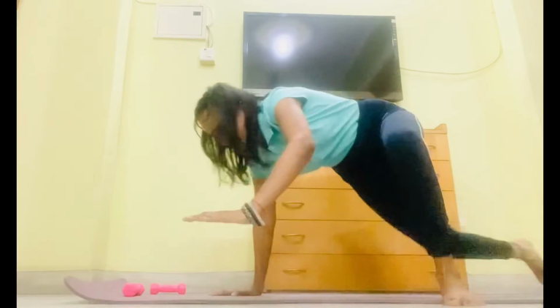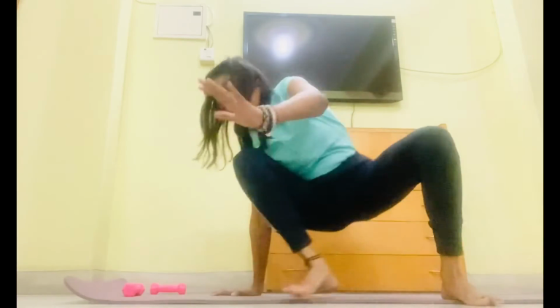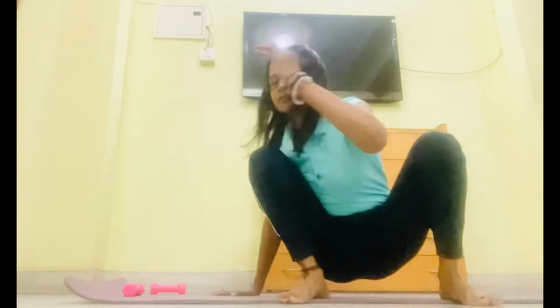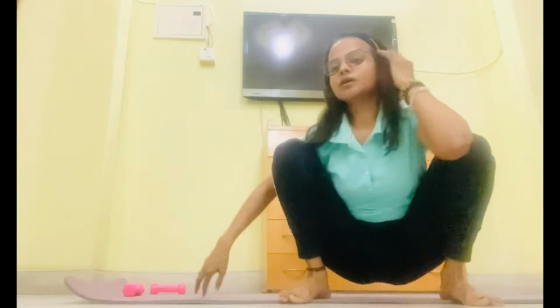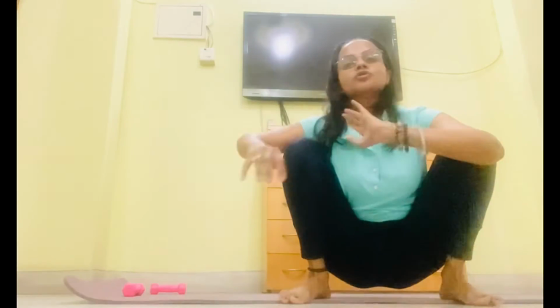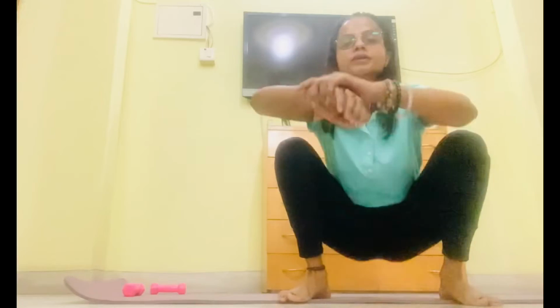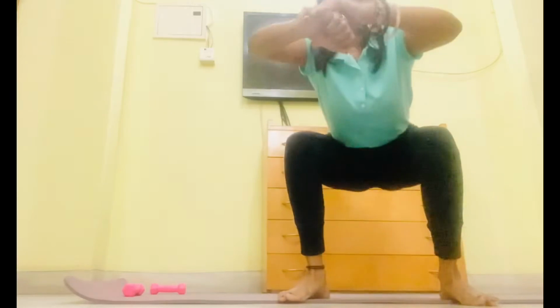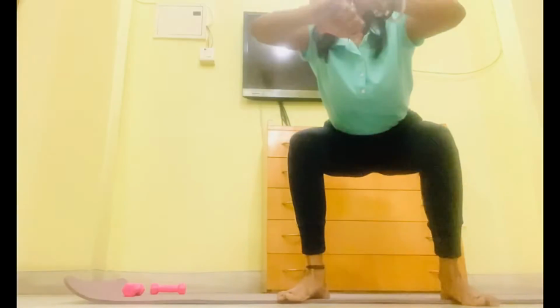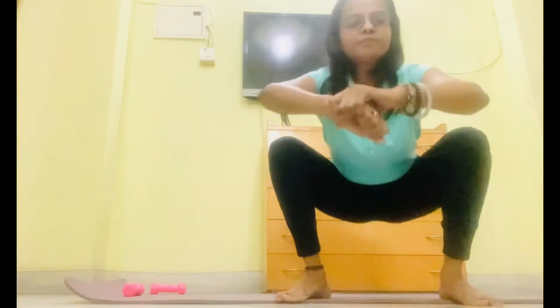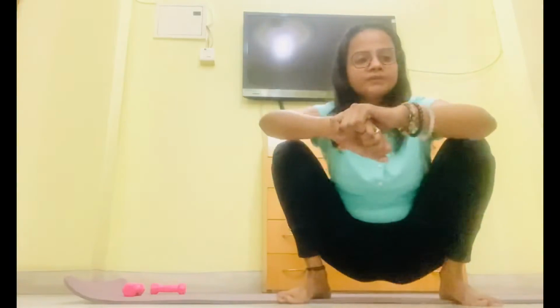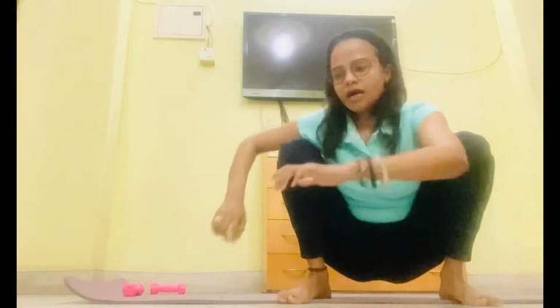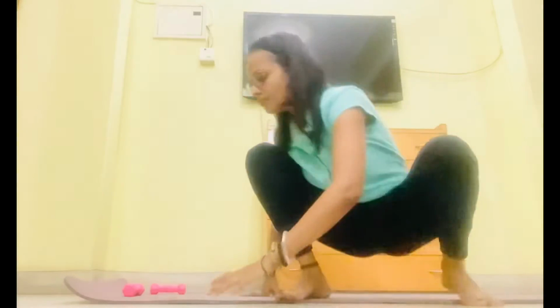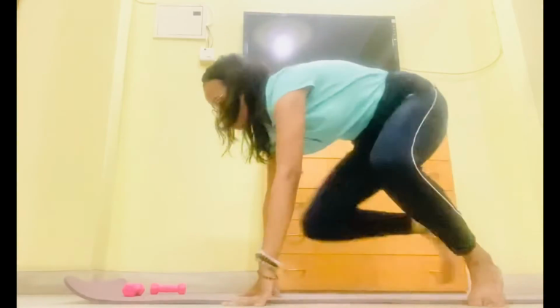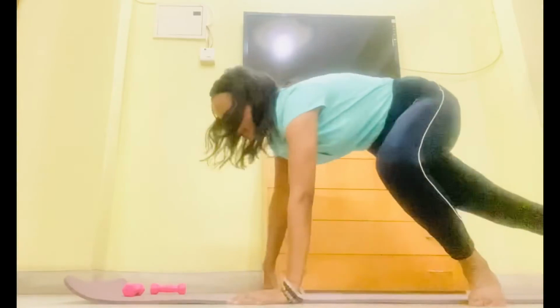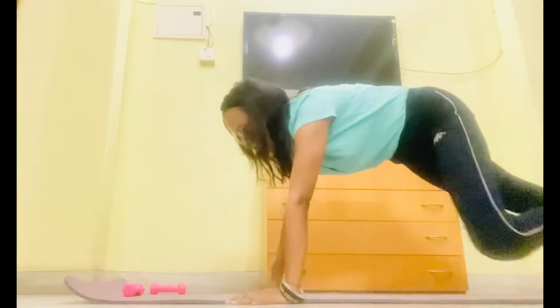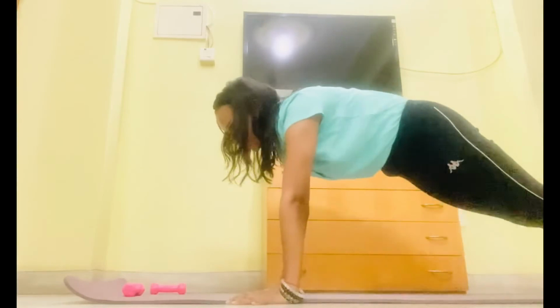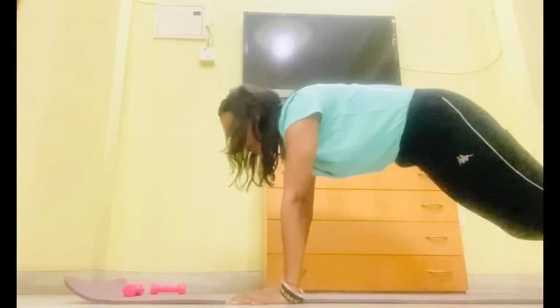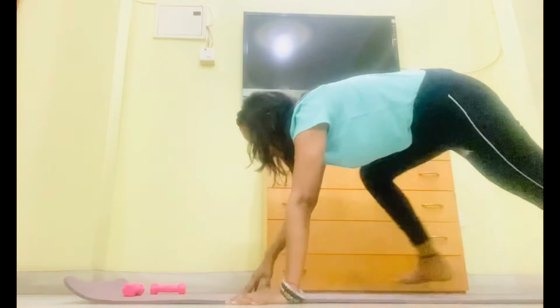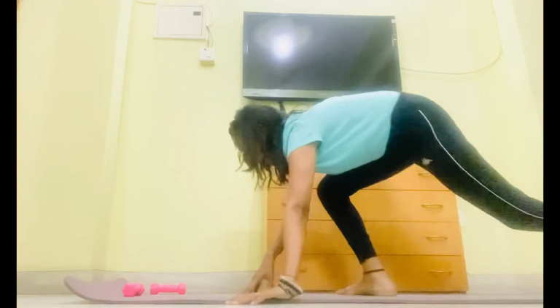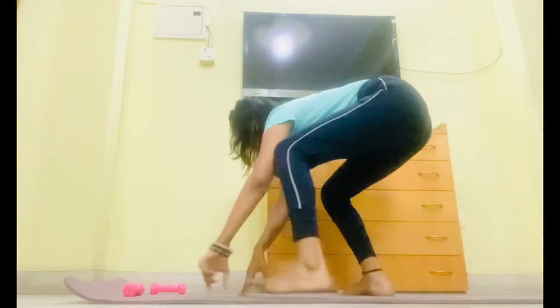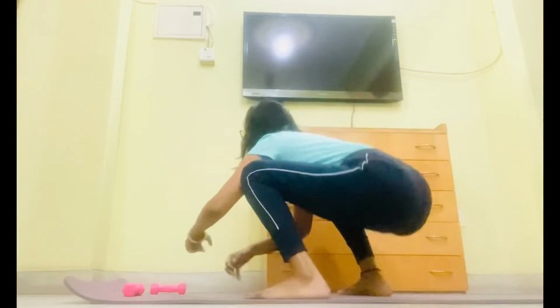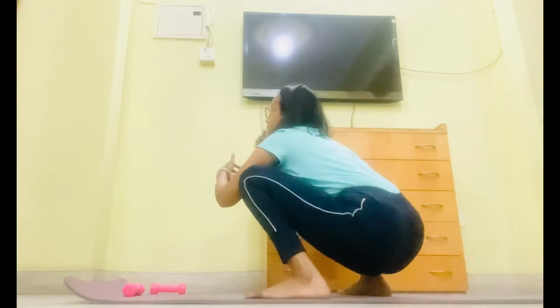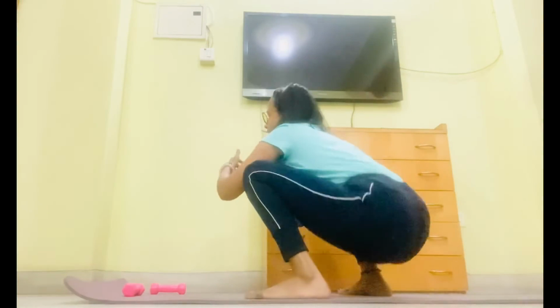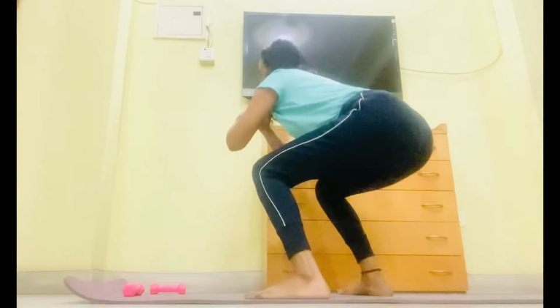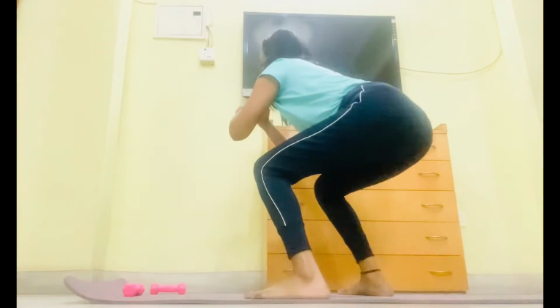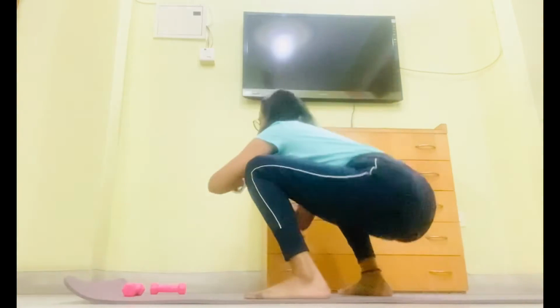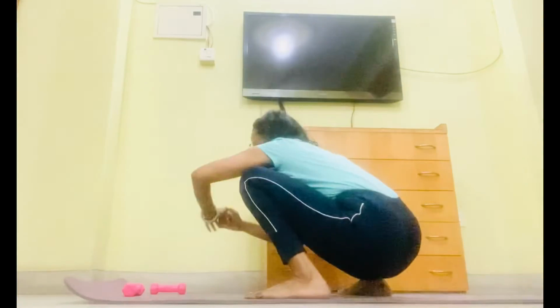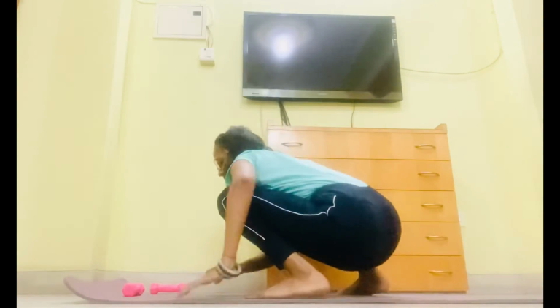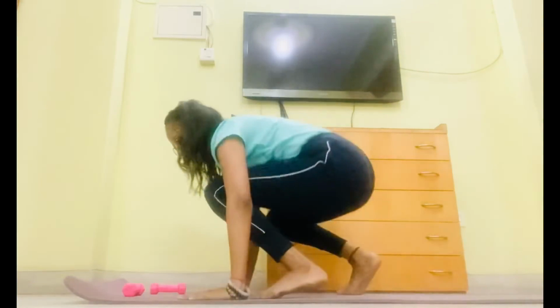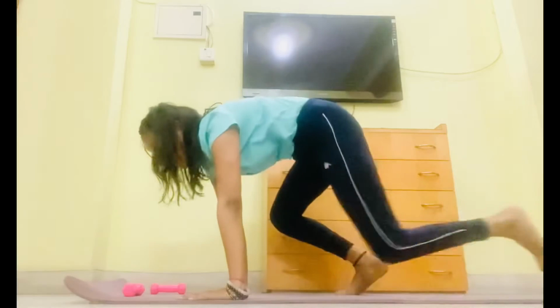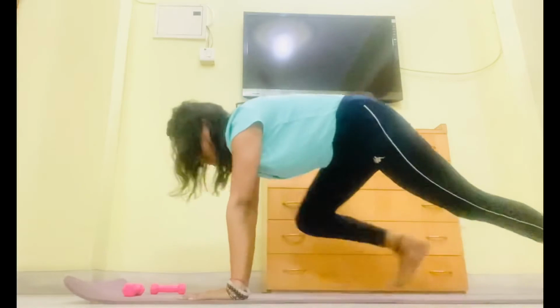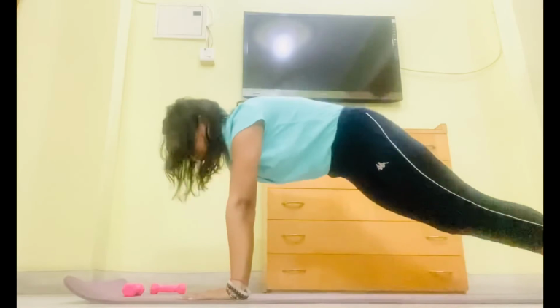Side squat. 1. This is workout 2. Get up. Get down 4. Slope. Other side. Side squat. 5. Get up 6. Get down 7. Slope is 8.